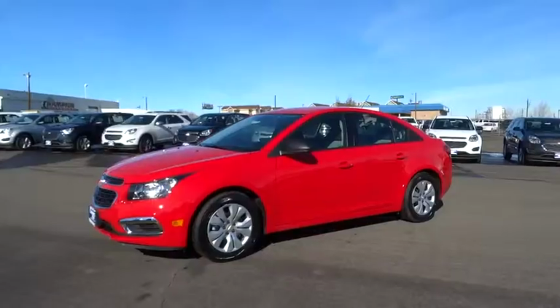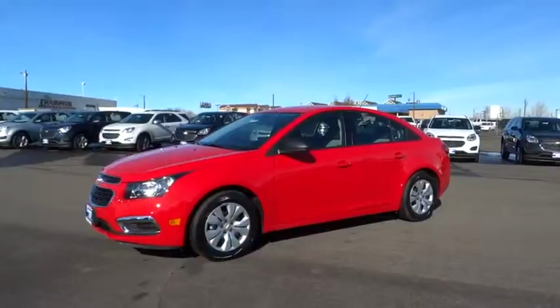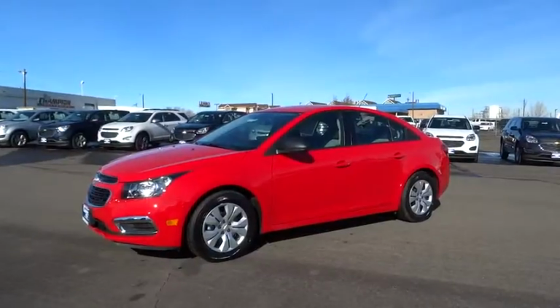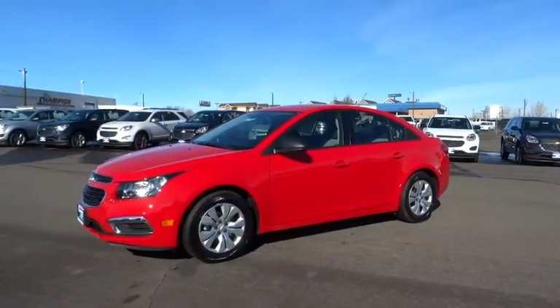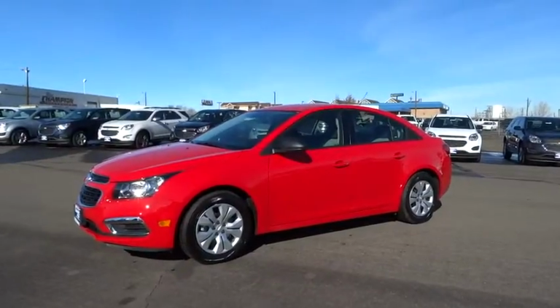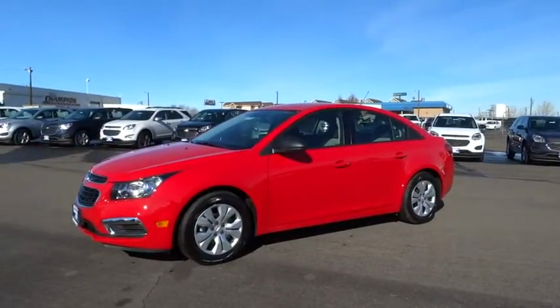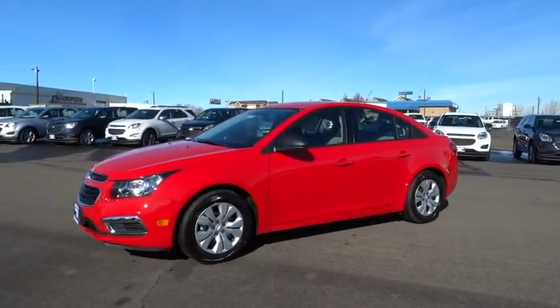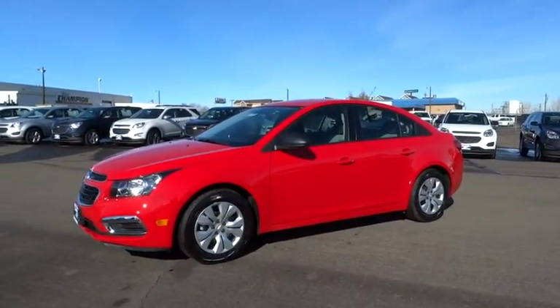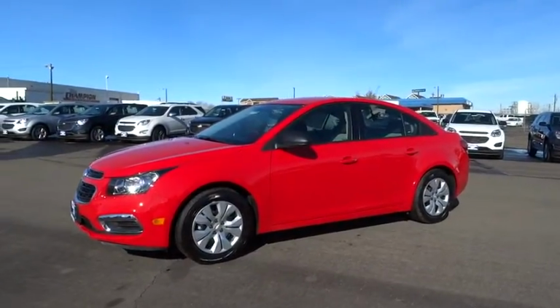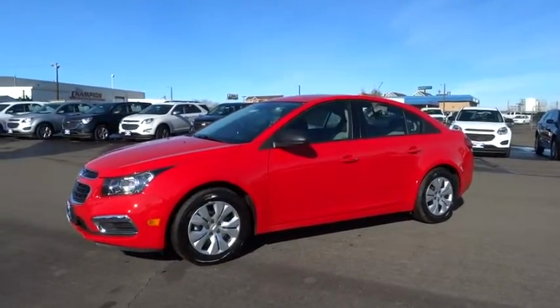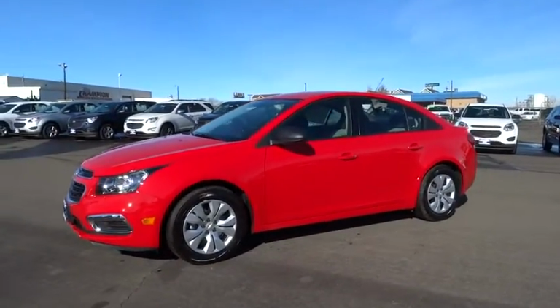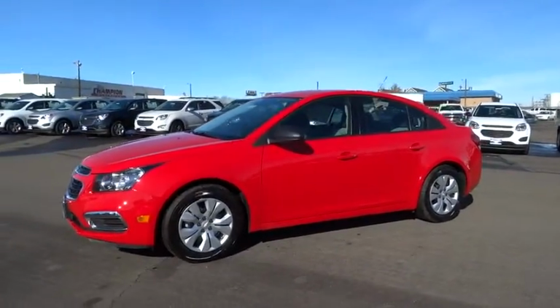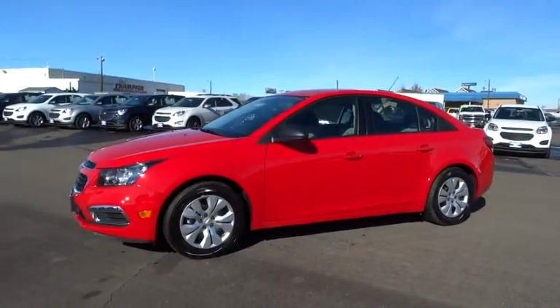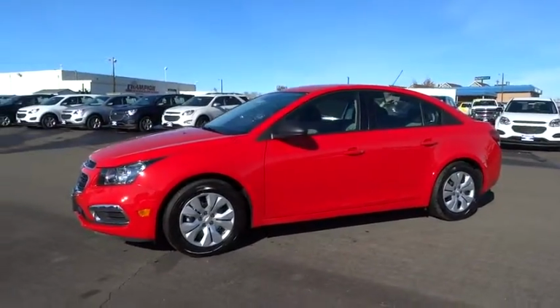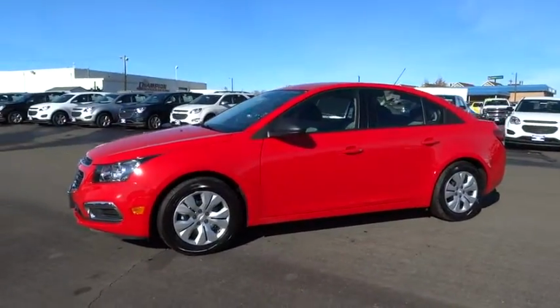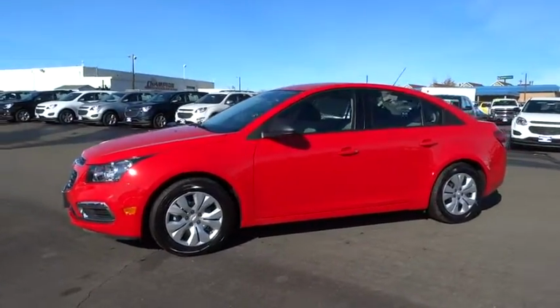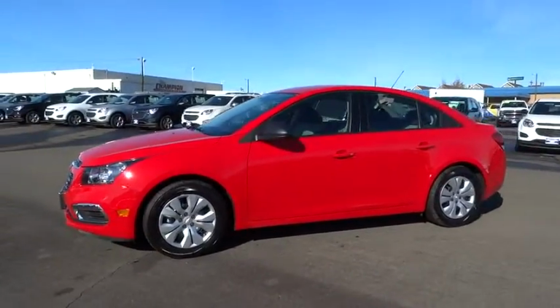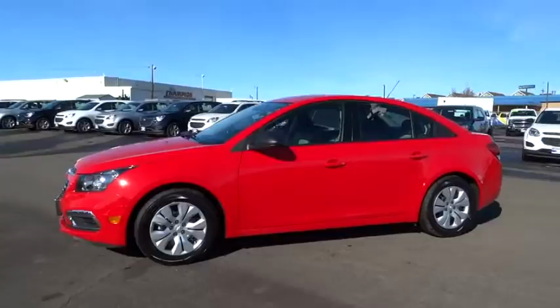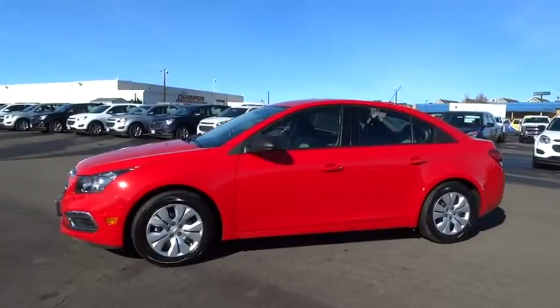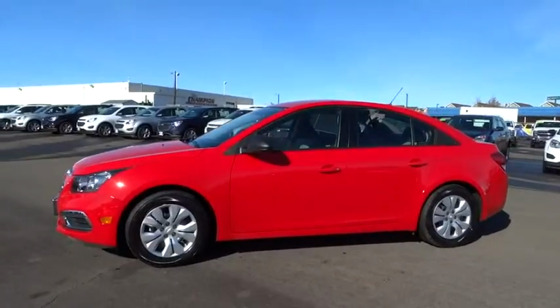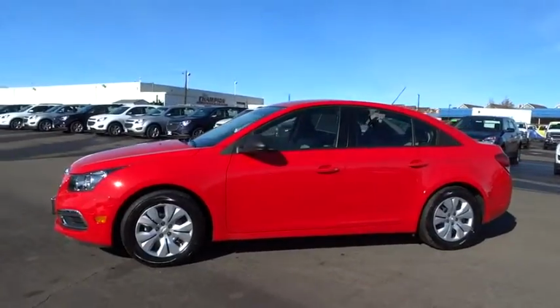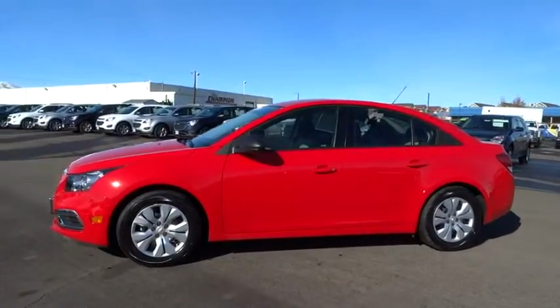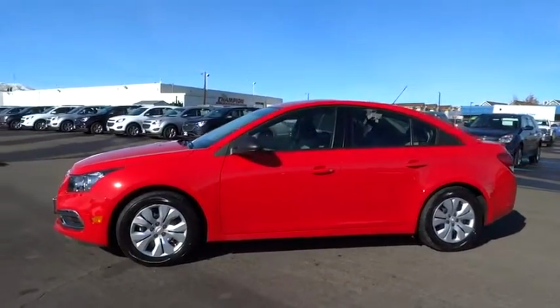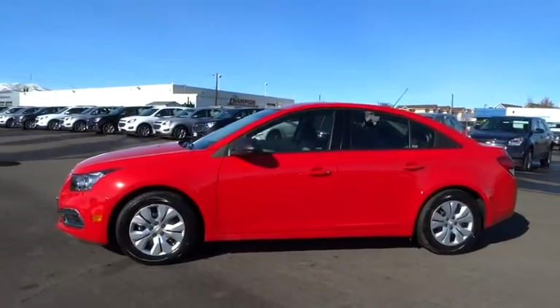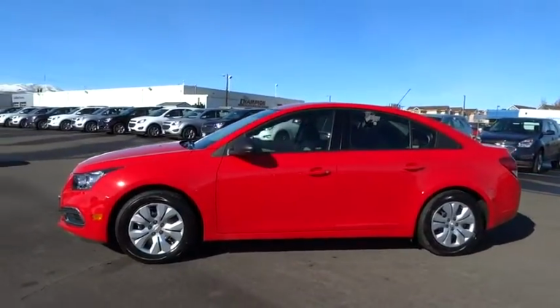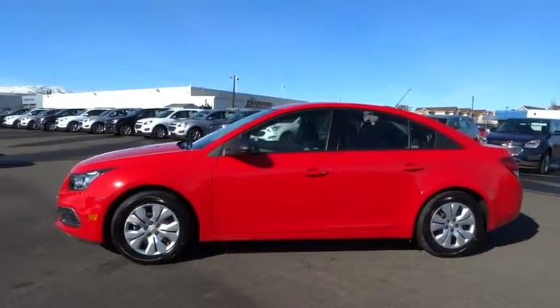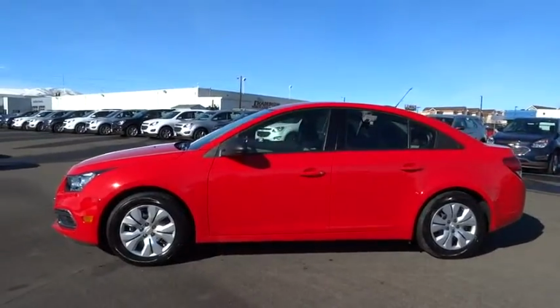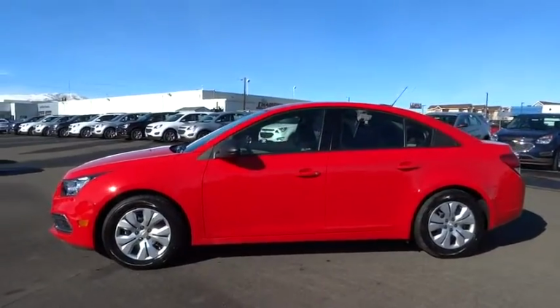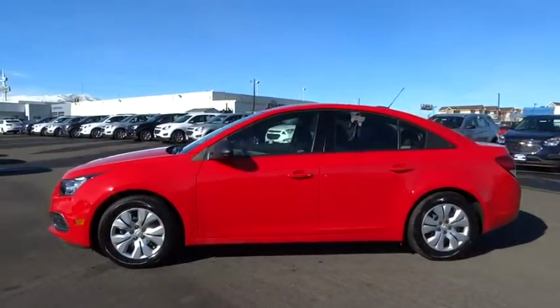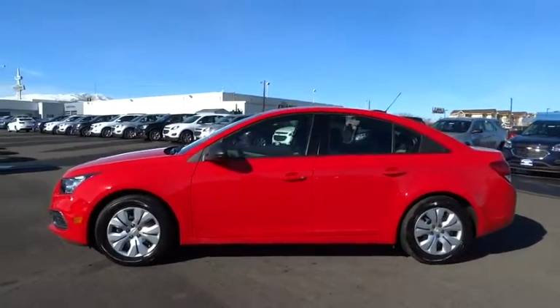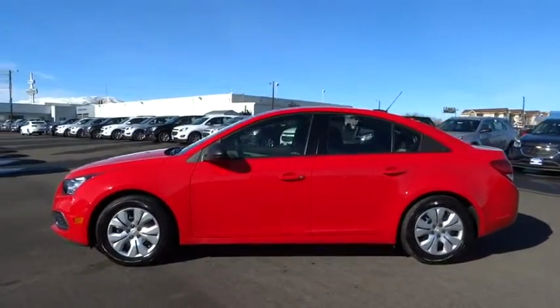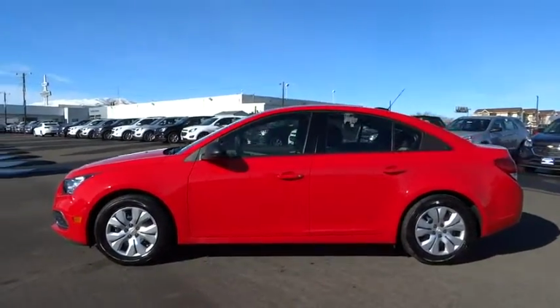2016 Cruze. The Cruze Blueprint calls for more than you'd expect. This vehicle has less than 700 miles.